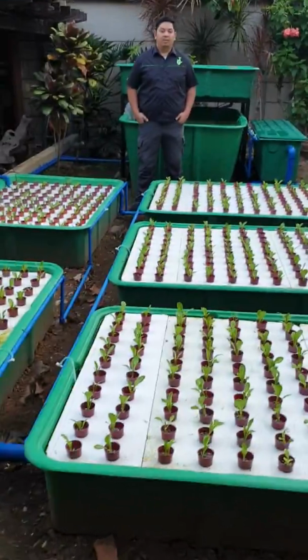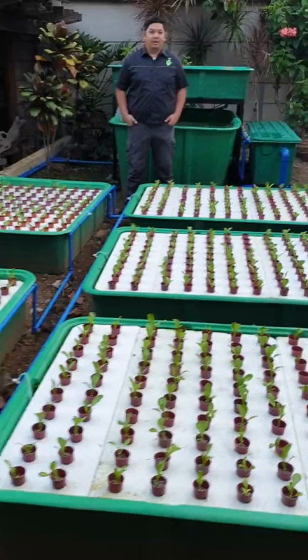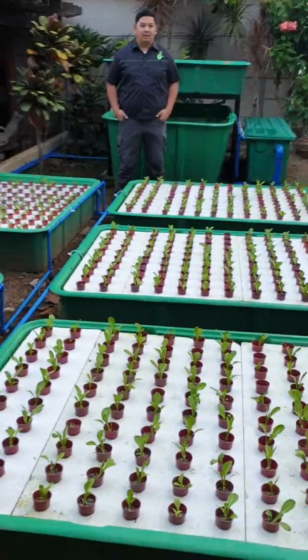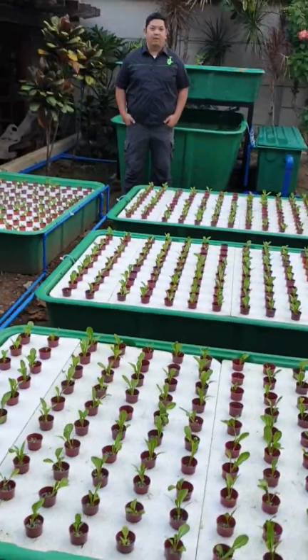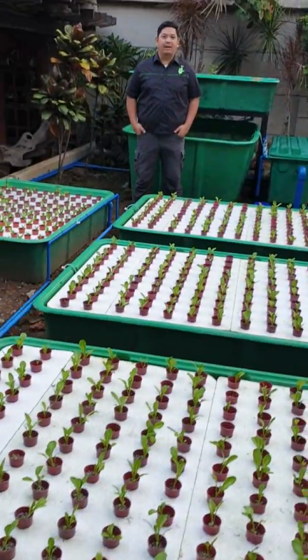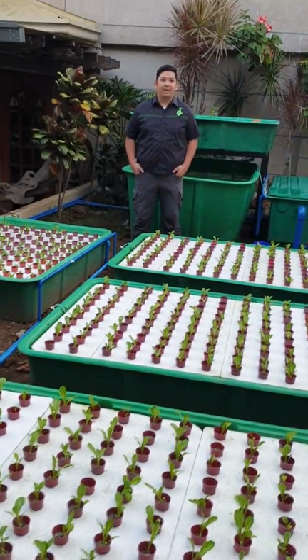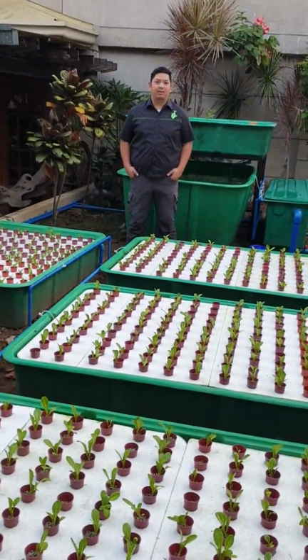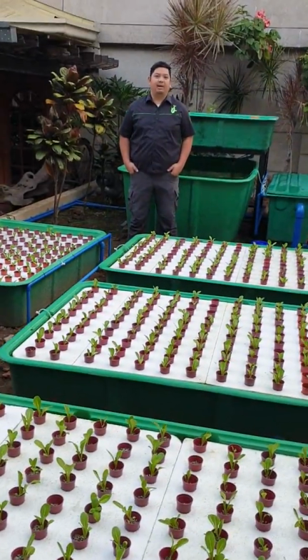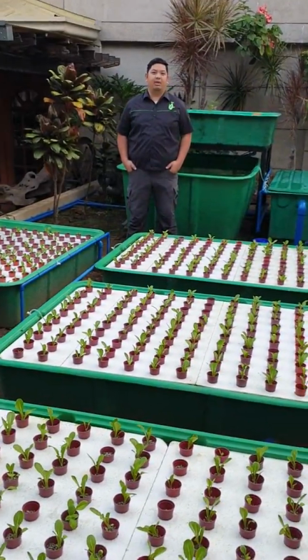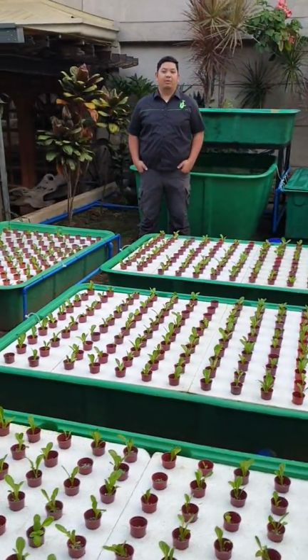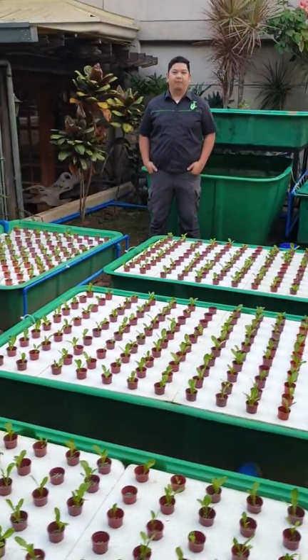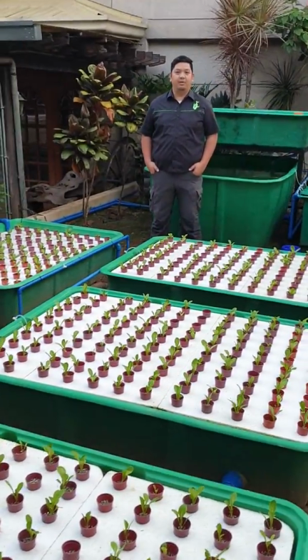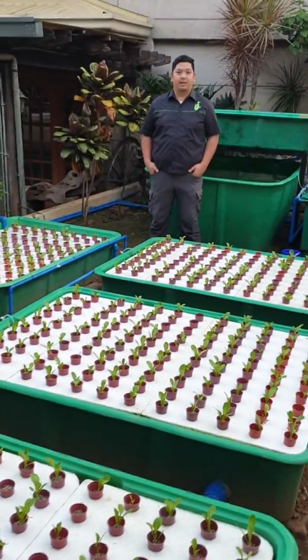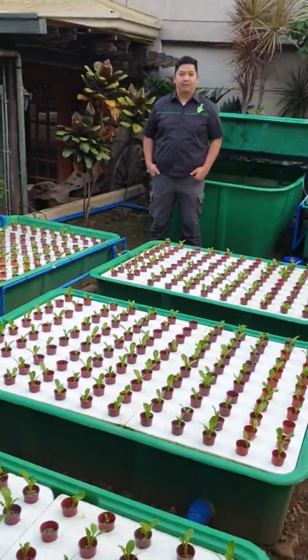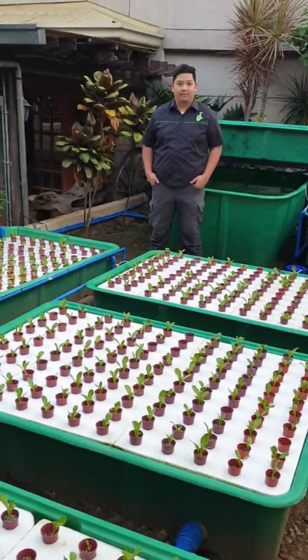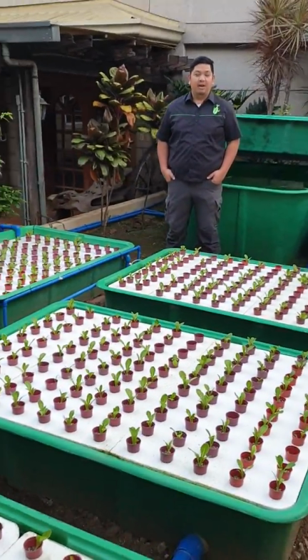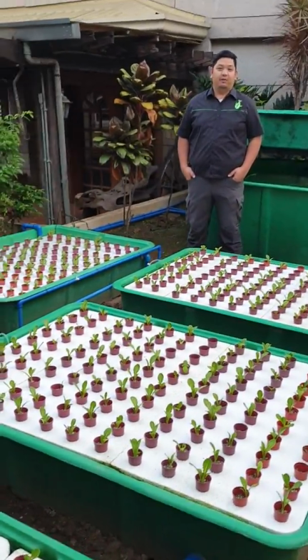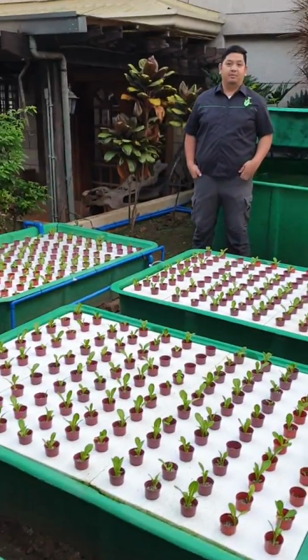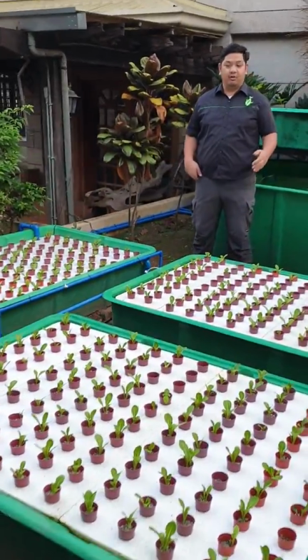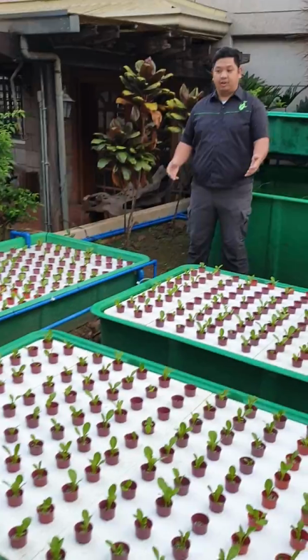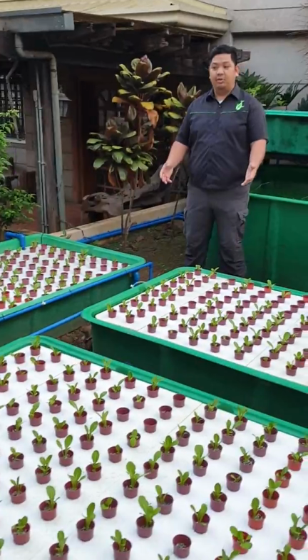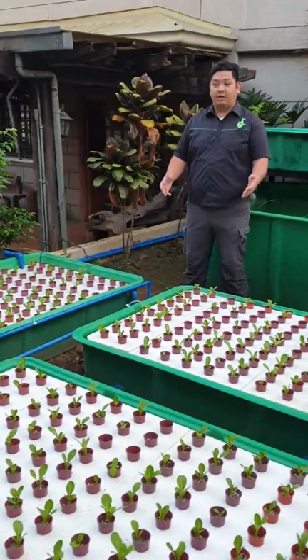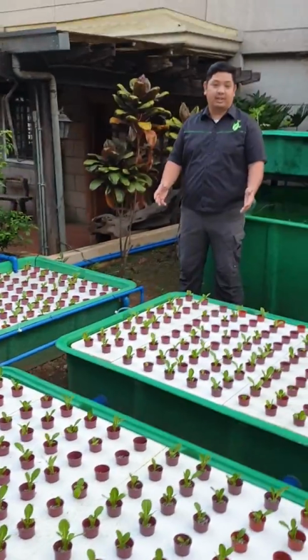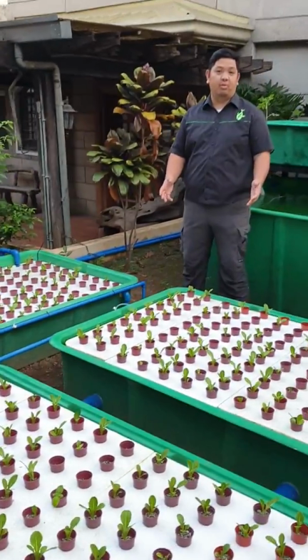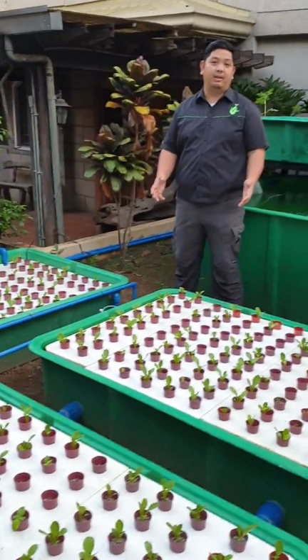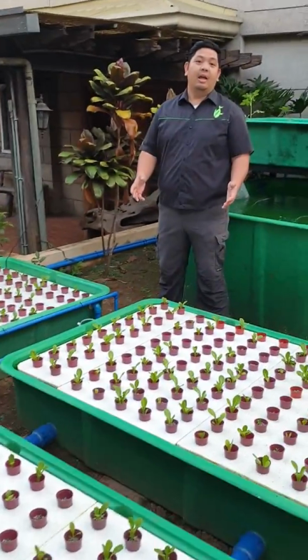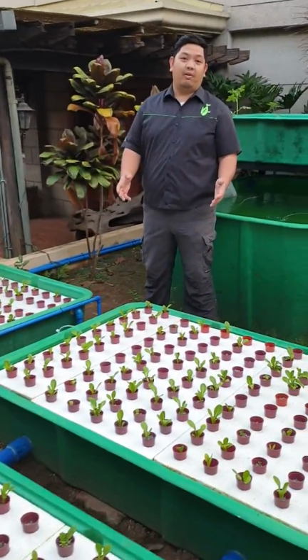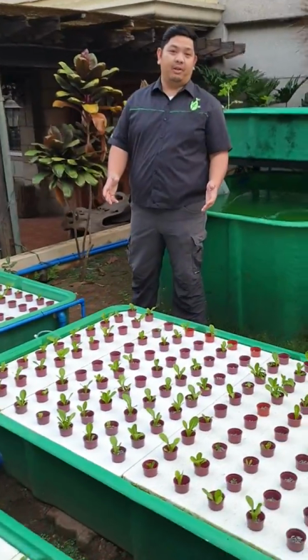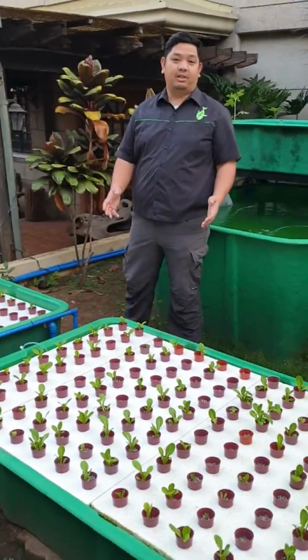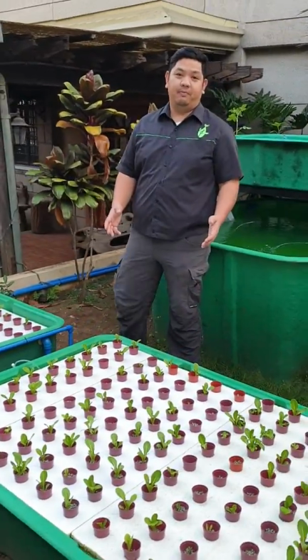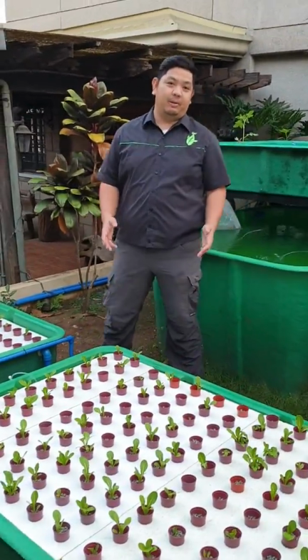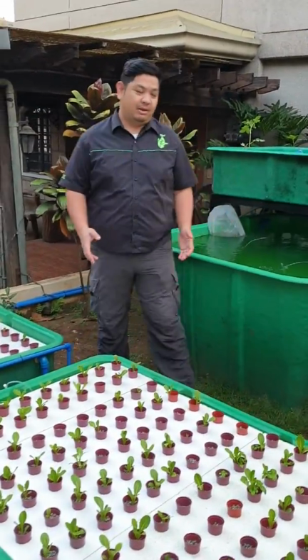Good day everyone! I'm Matt Quantabad and welcome to our video of Red Bale Farm. For today's video, we are going to show you our 6th Groban aquaponics system by Maine.